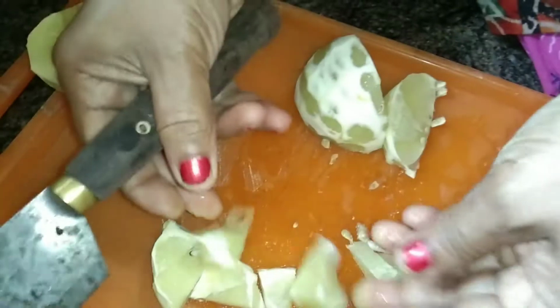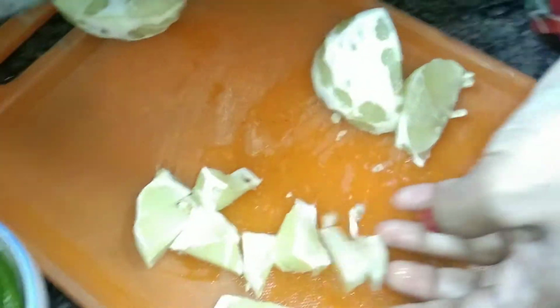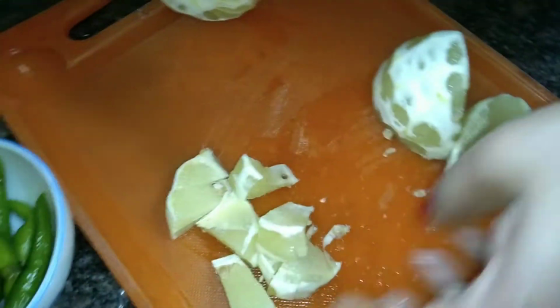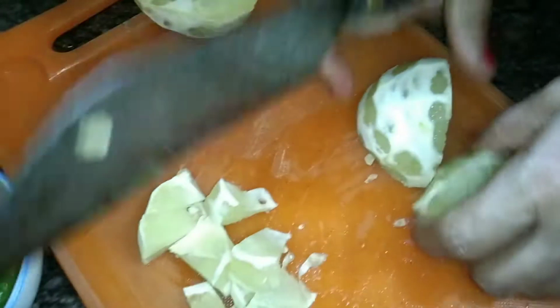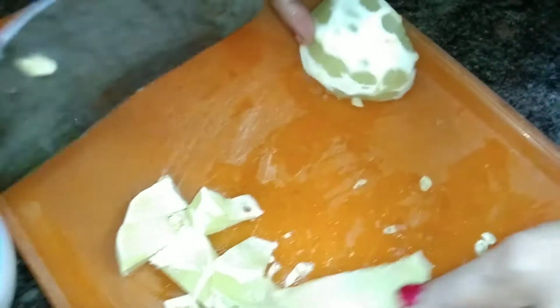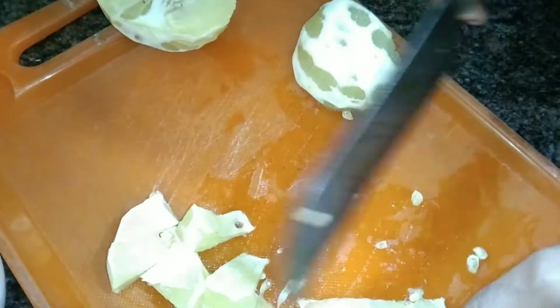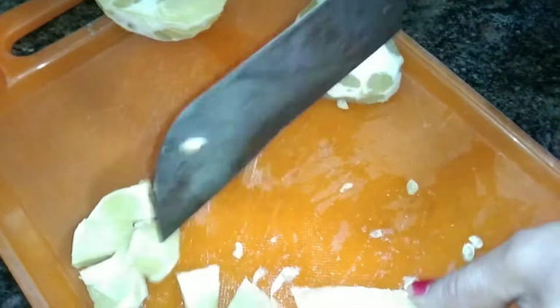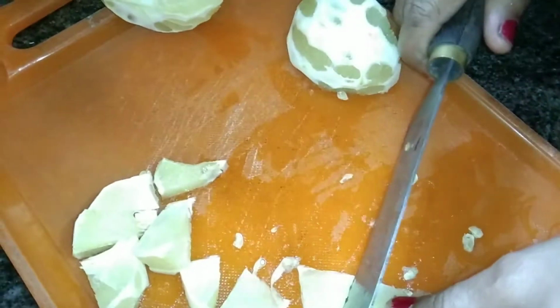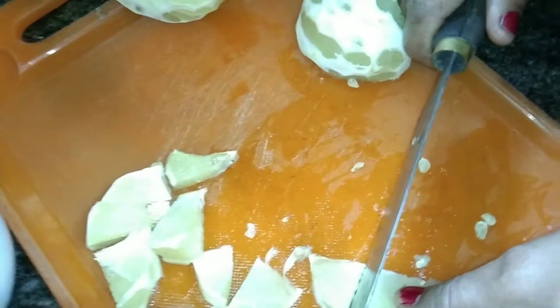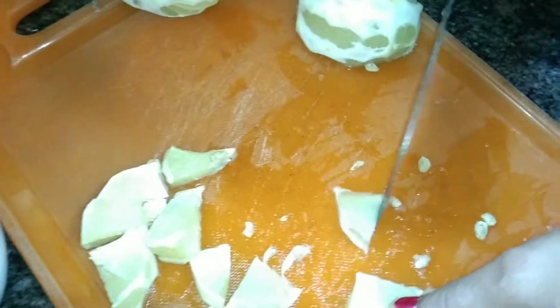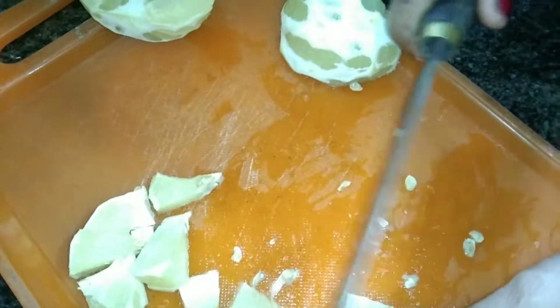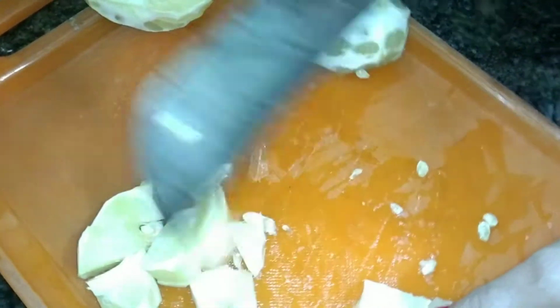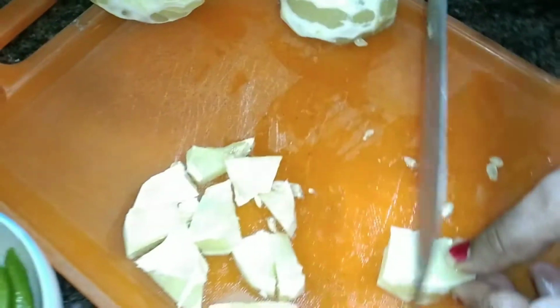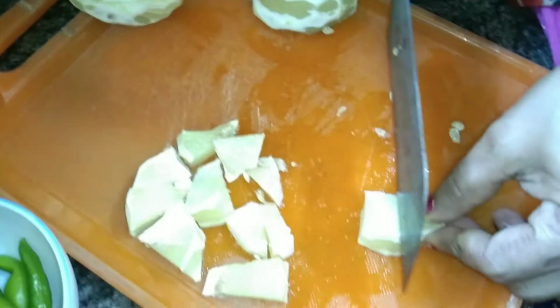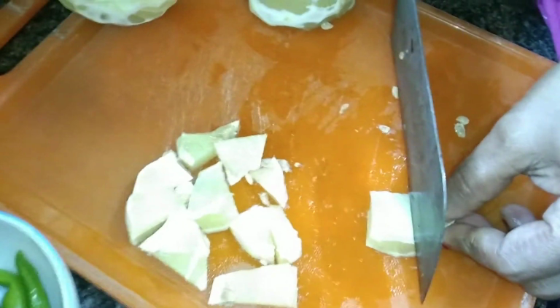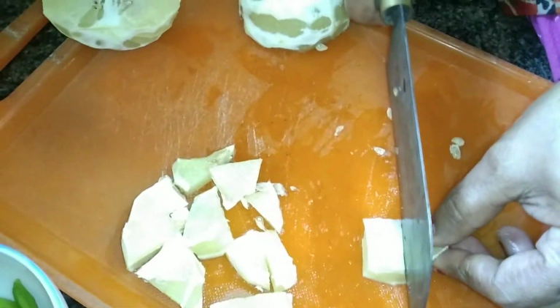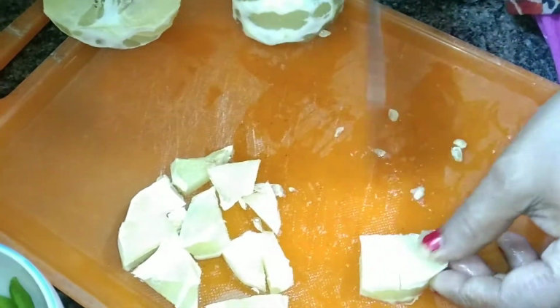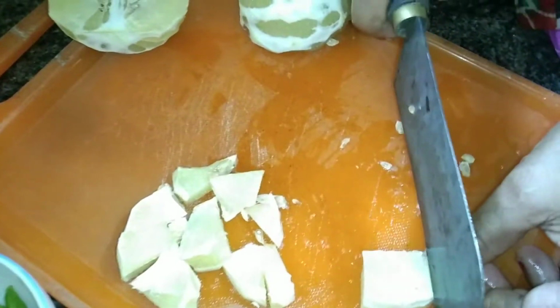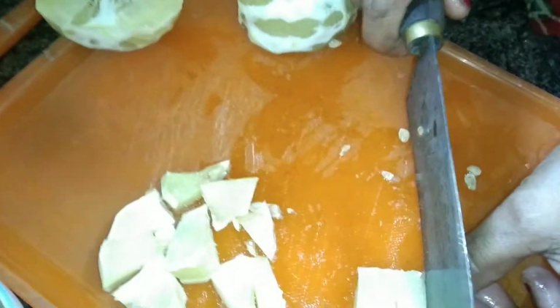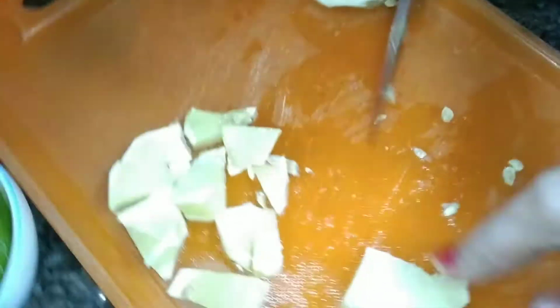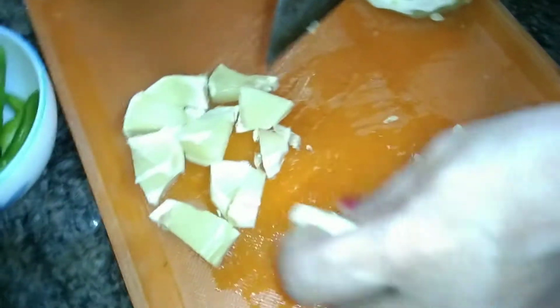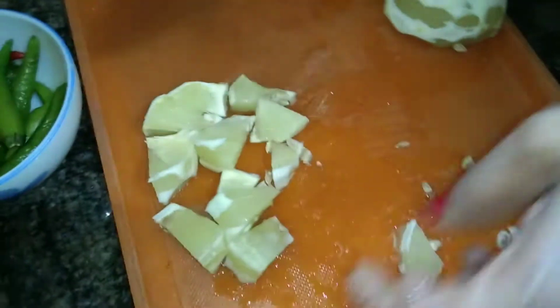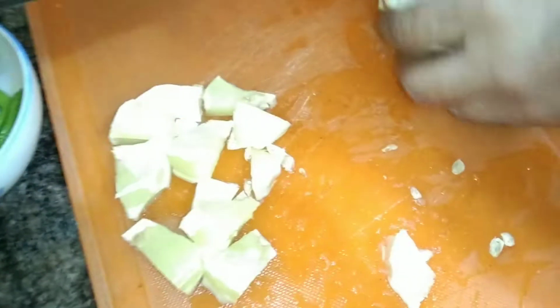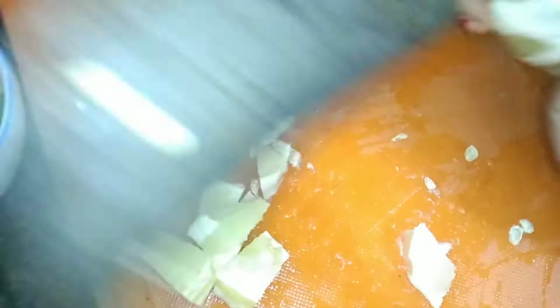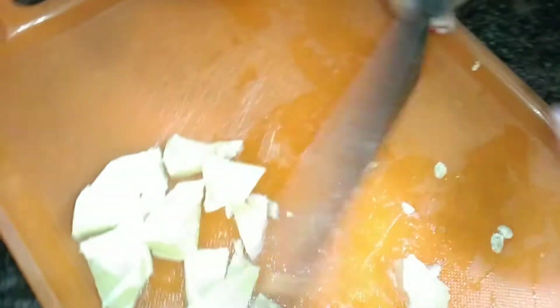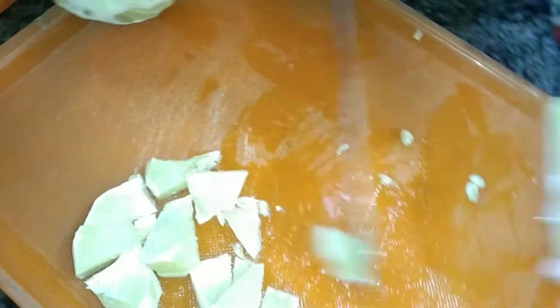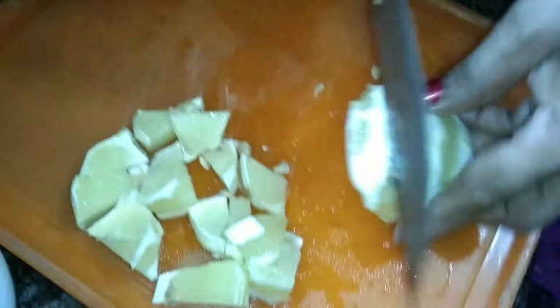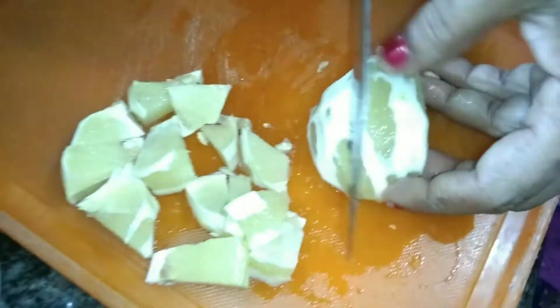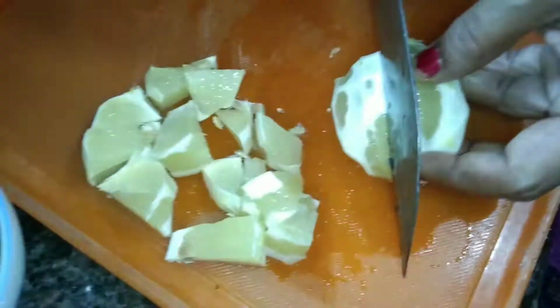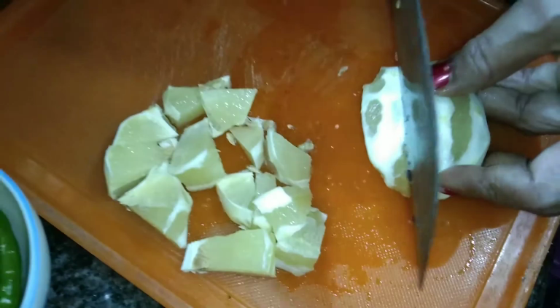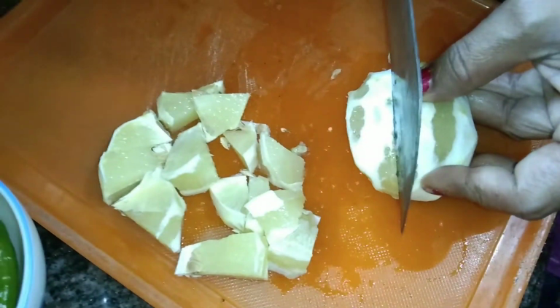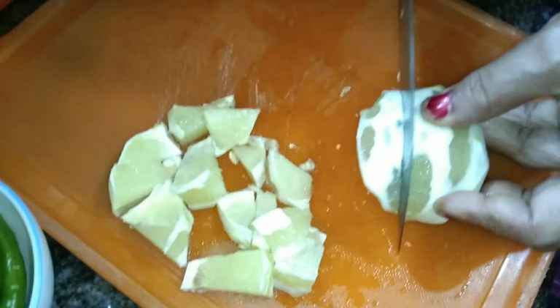This is the first time. I am going to show you how to make this cut. This is not a good dish.